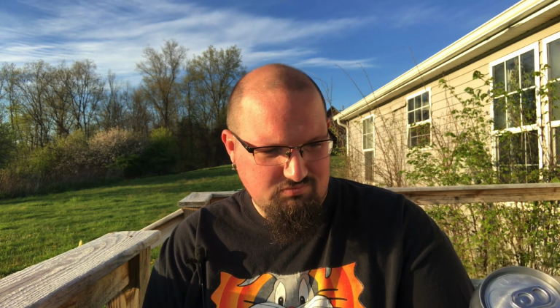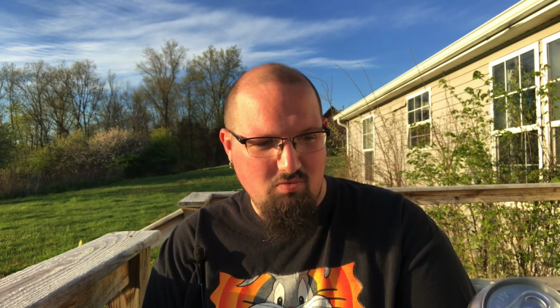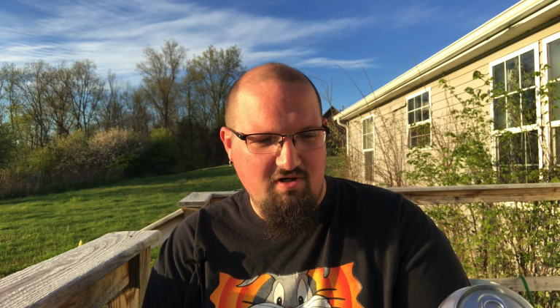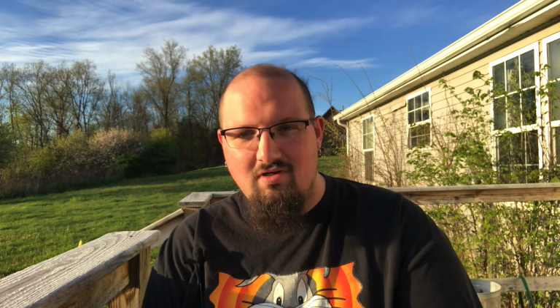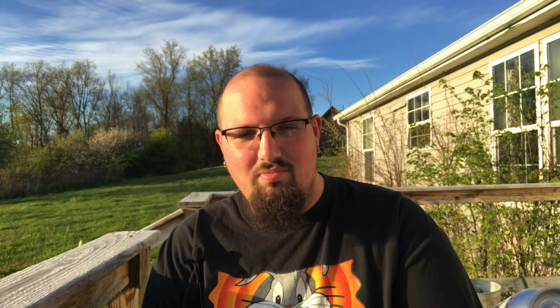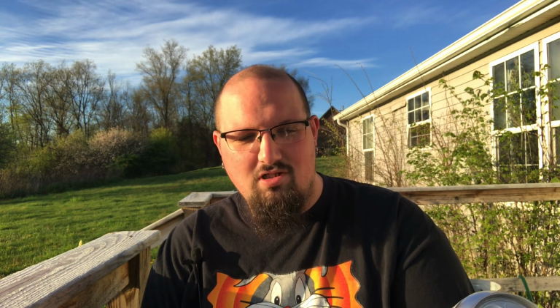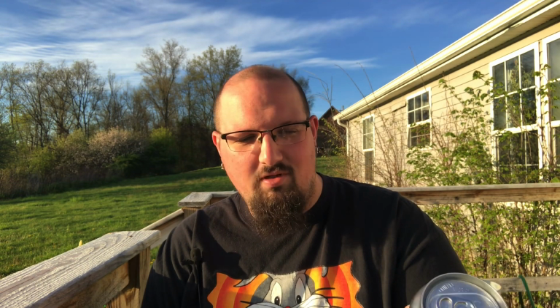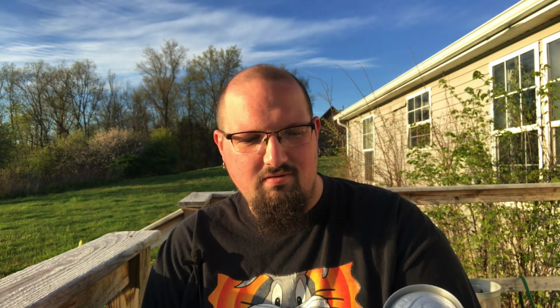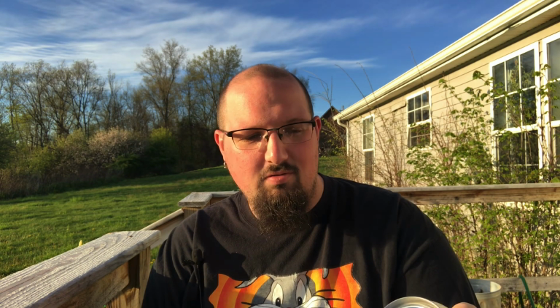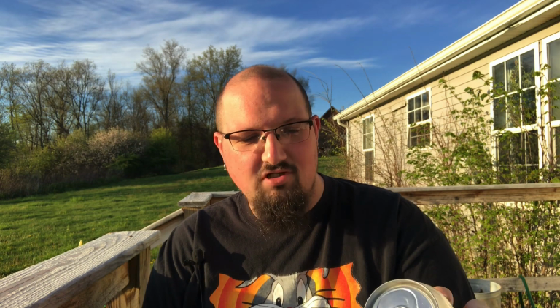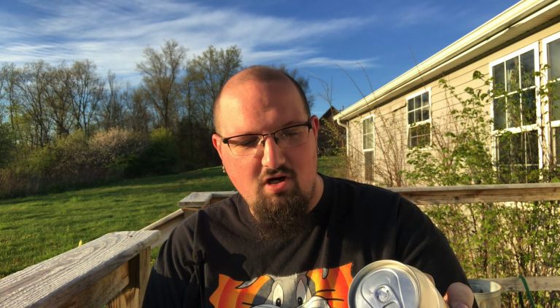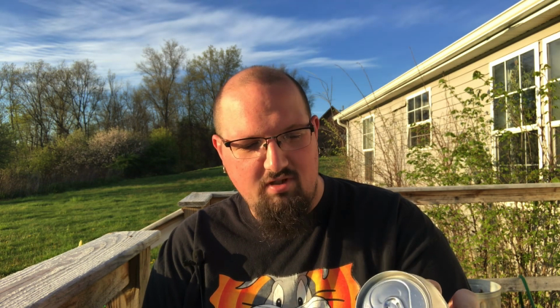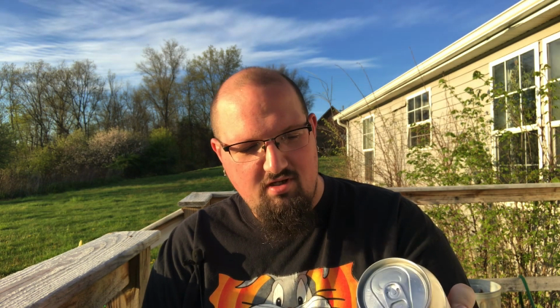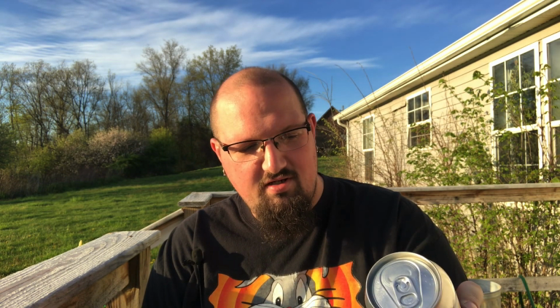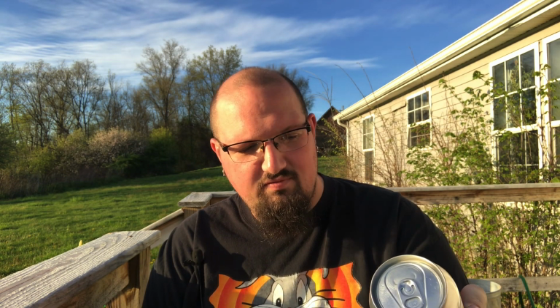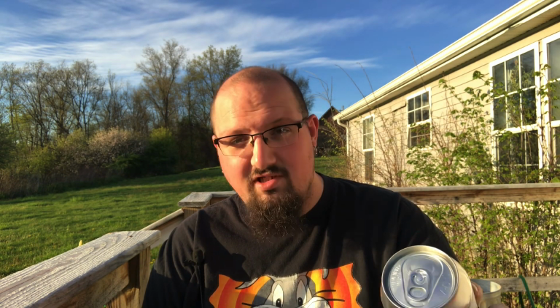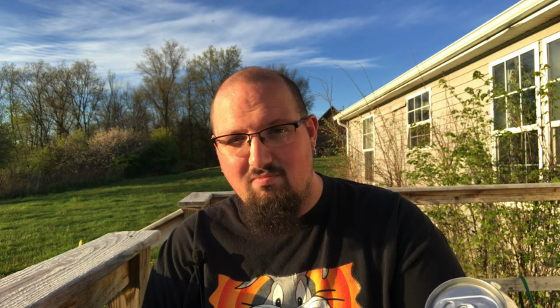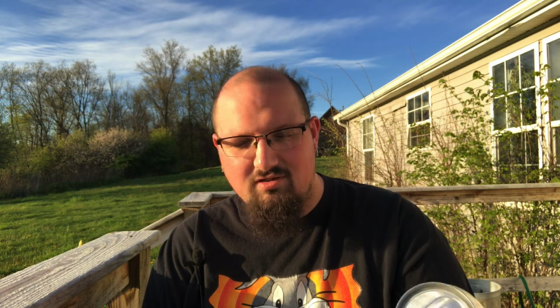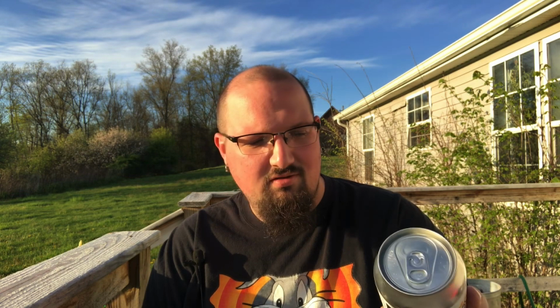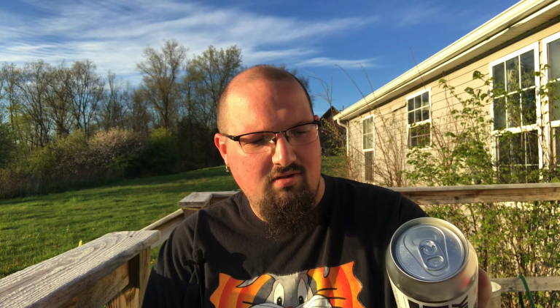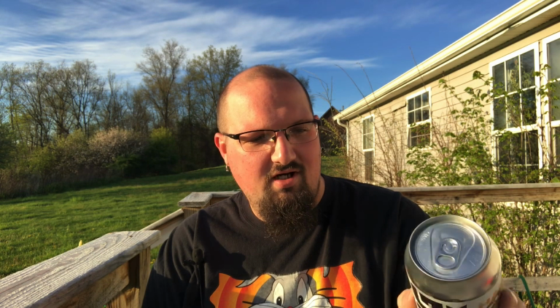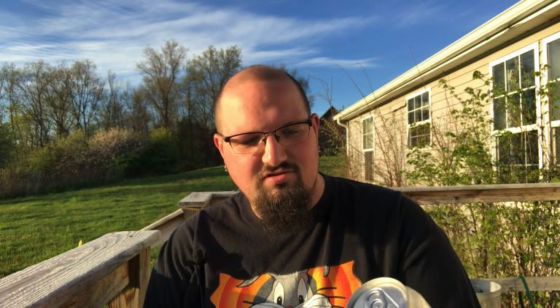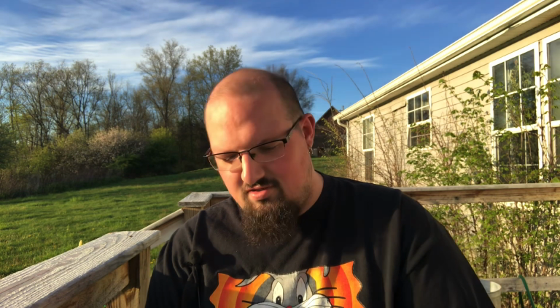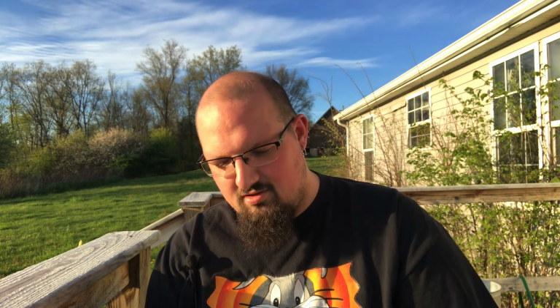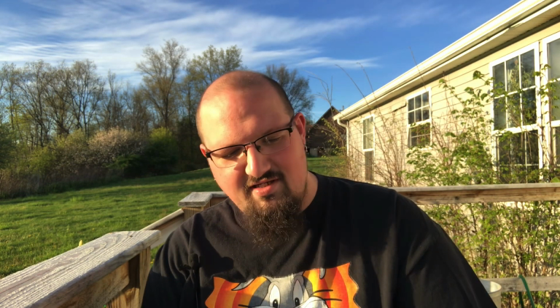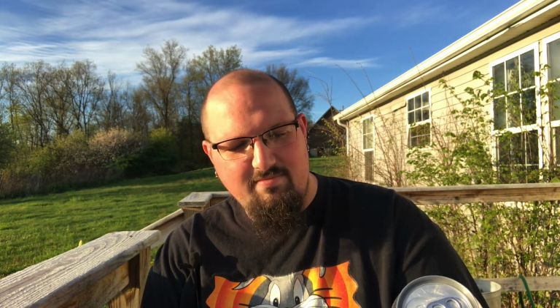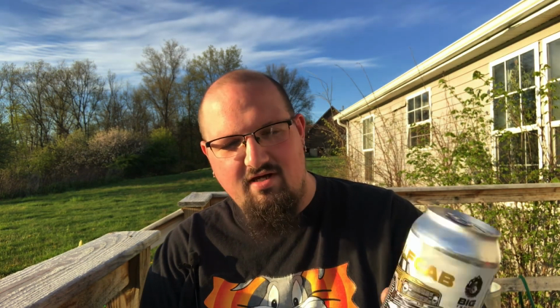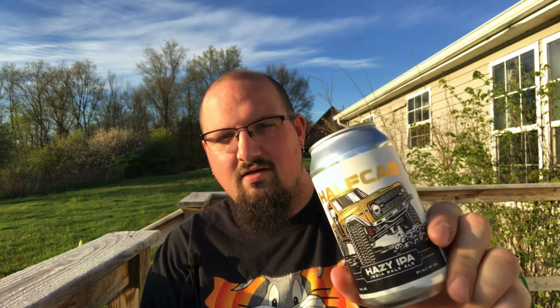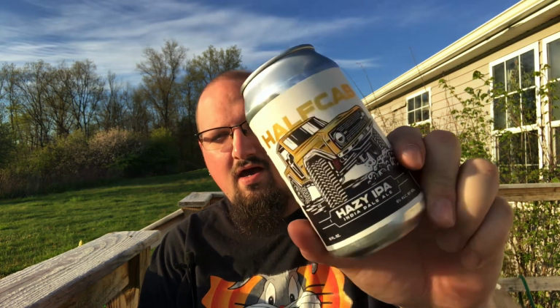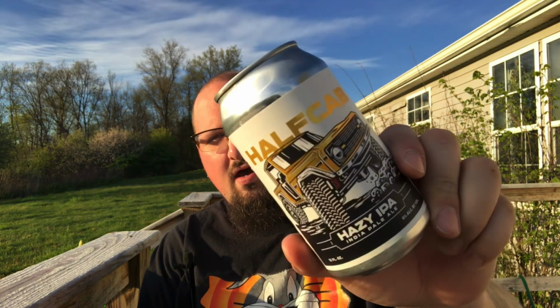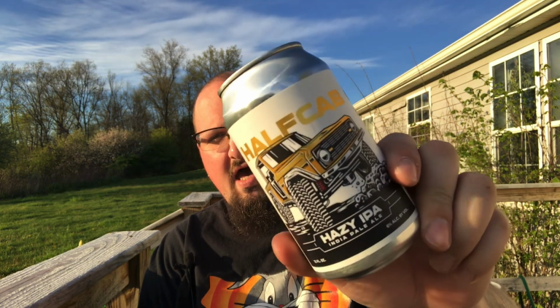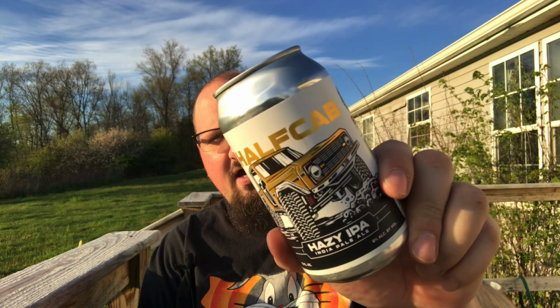Another one from Big Chuck Brewing, or Big Chuck Farm Brewing, out of Queenstown, Maryland. This is their Hazy IPA Half Cab.